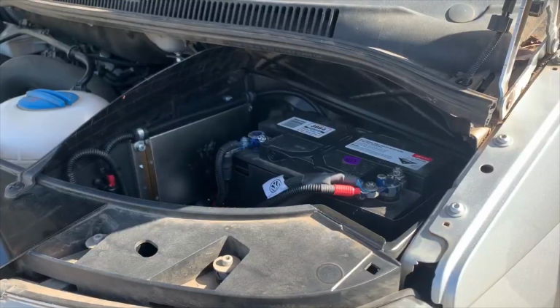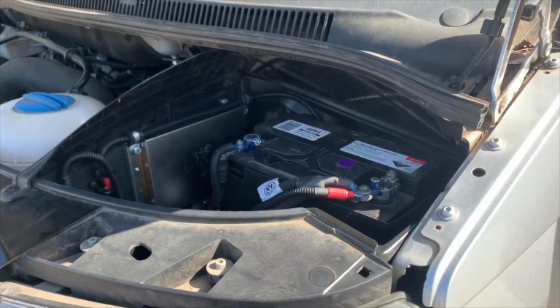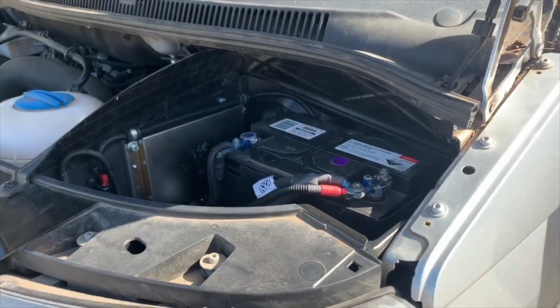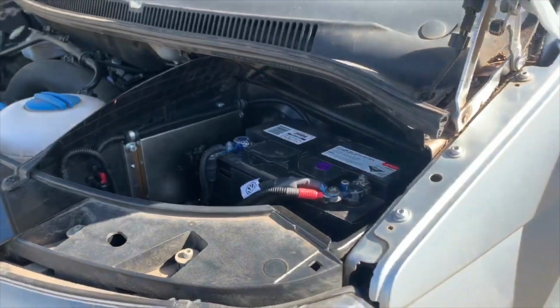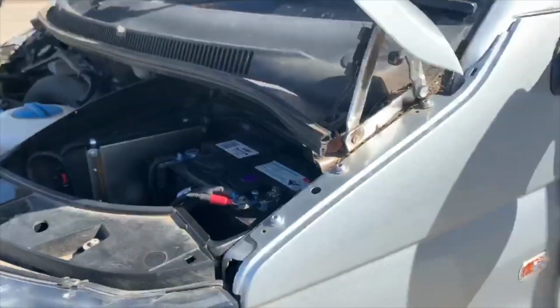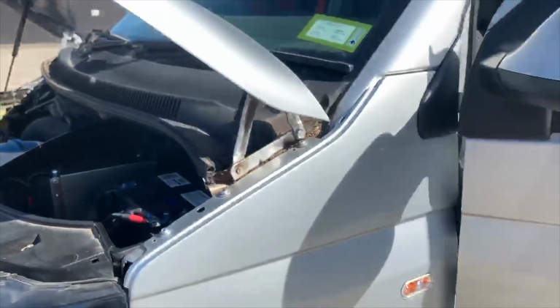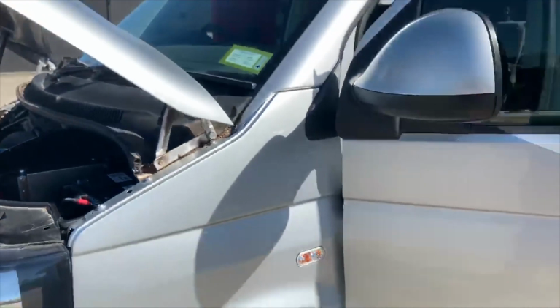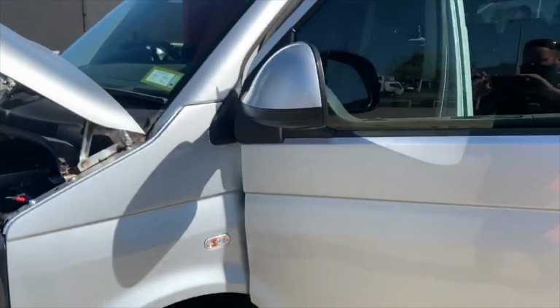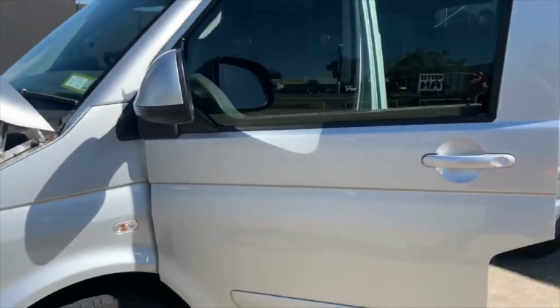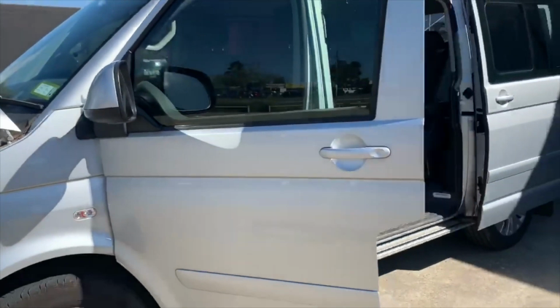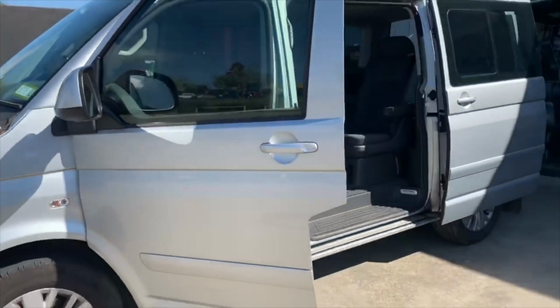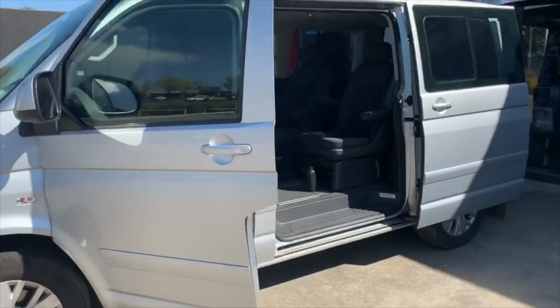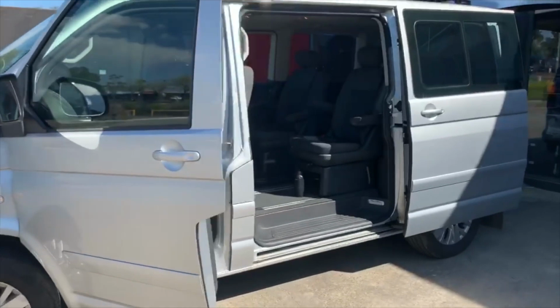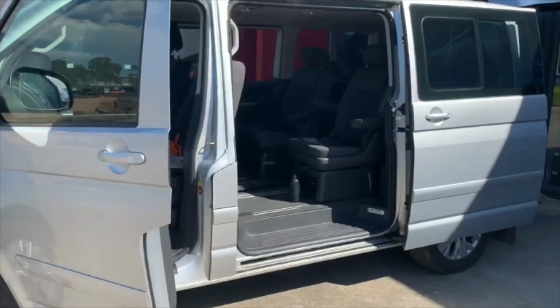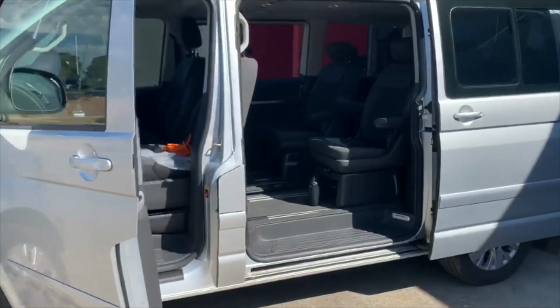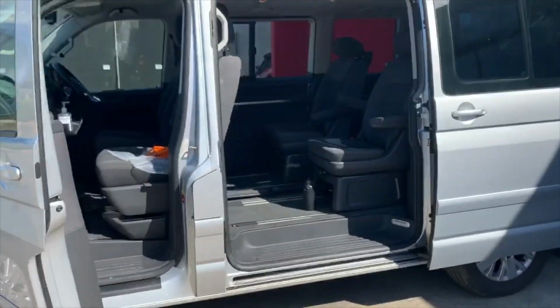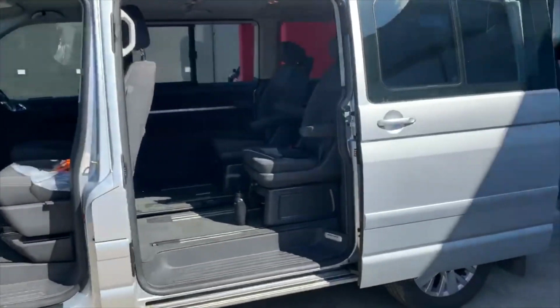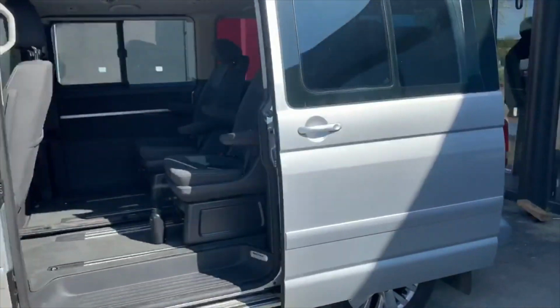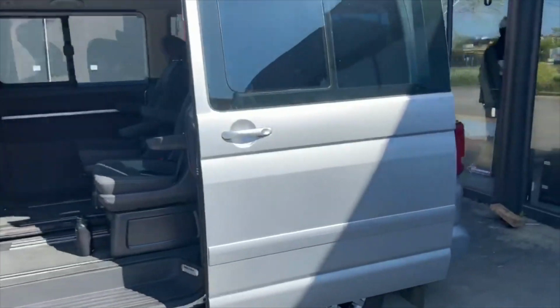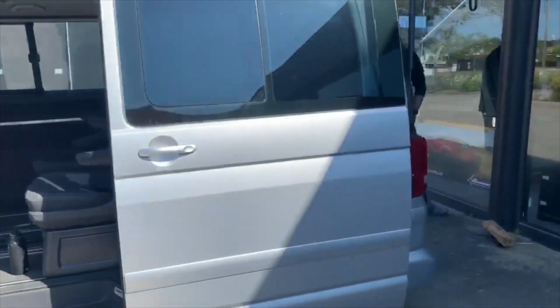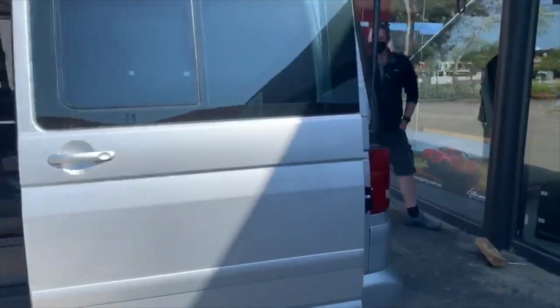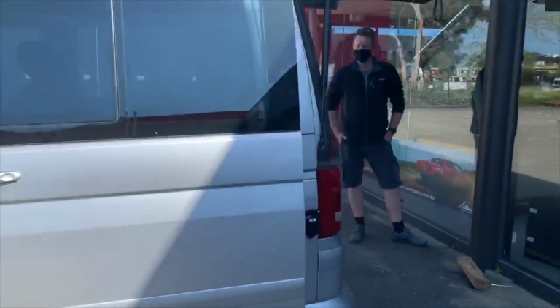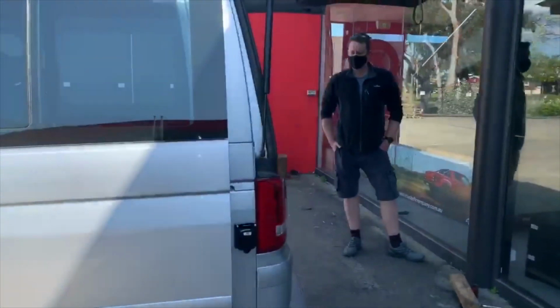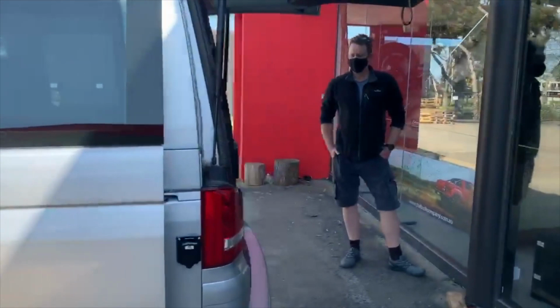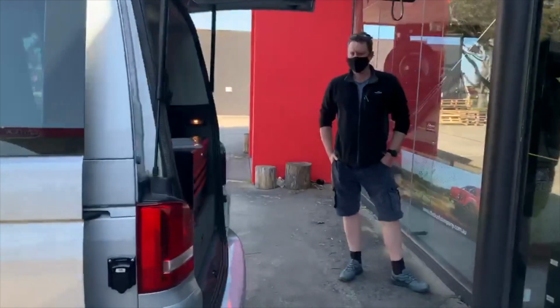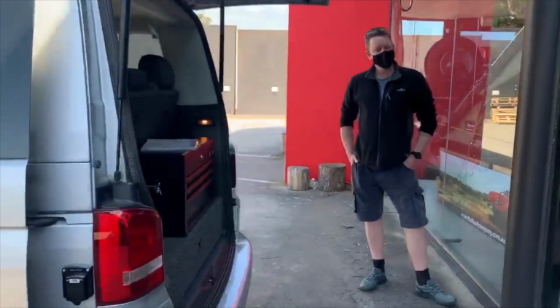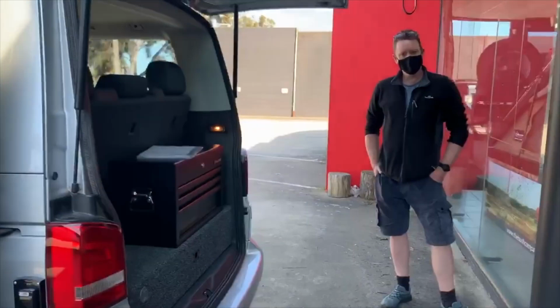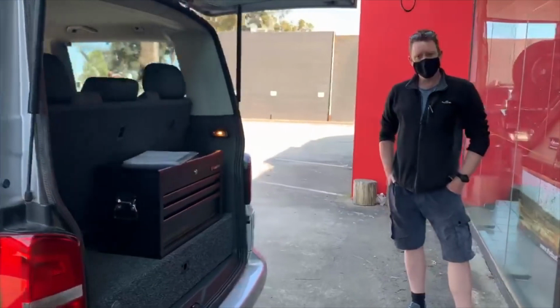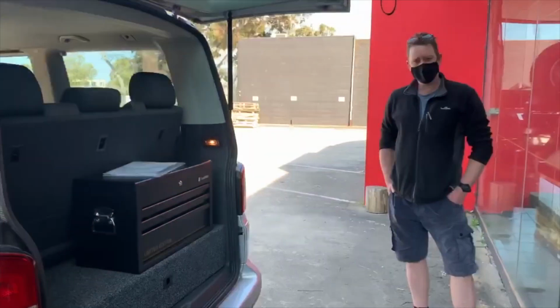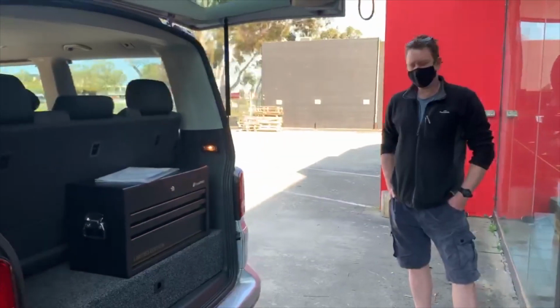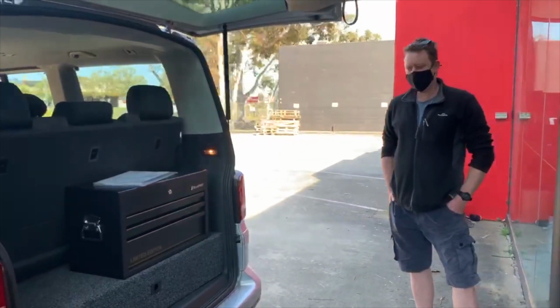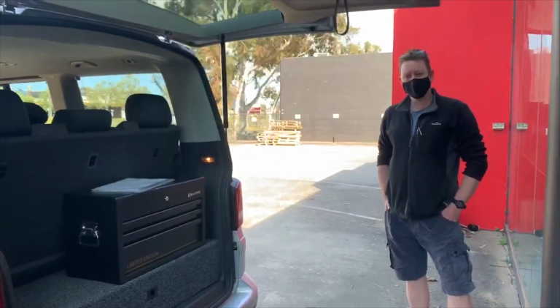We're here with Steve and the video van. Steve's just had the buck boost and 48 volt lithium system installed into his vehicle. Steve, what do you think? I love it. Great system. It's going to be awesome on set.